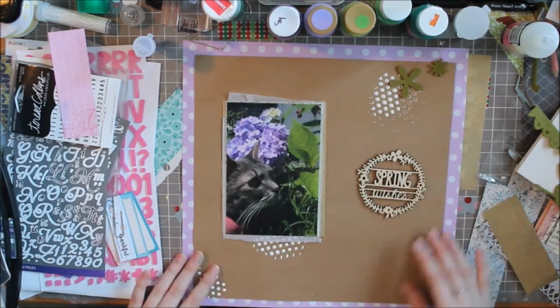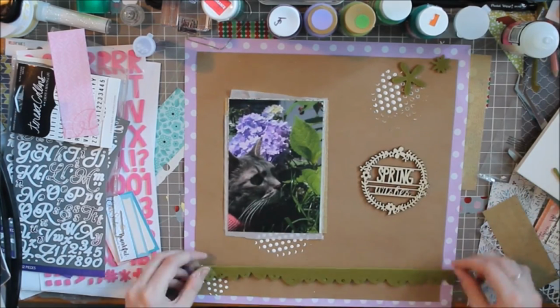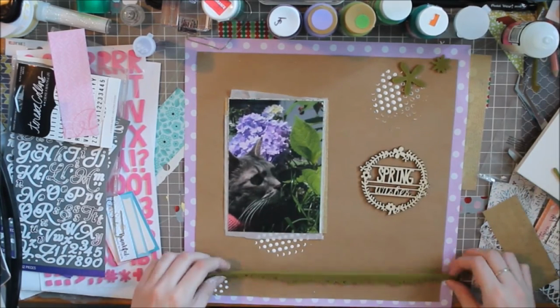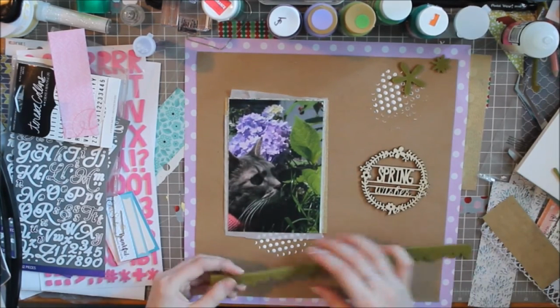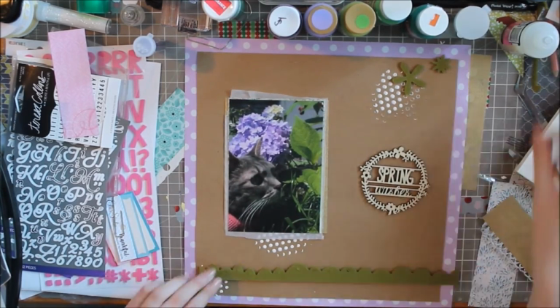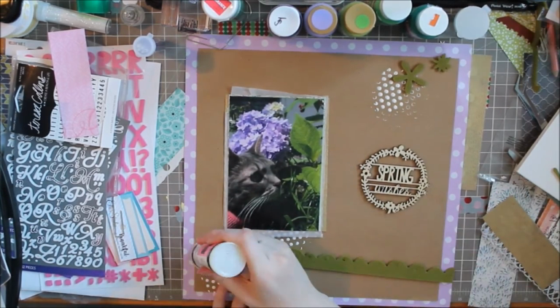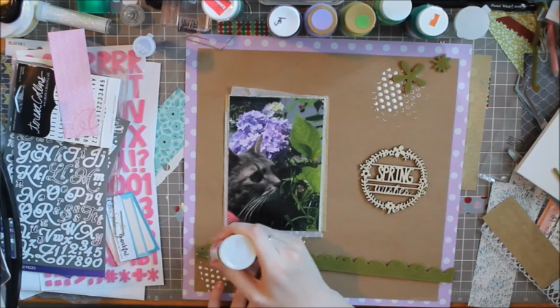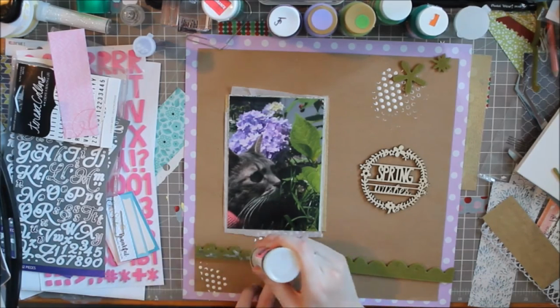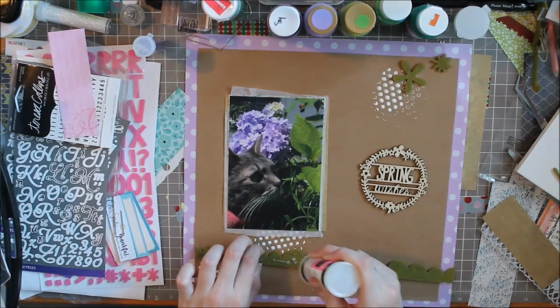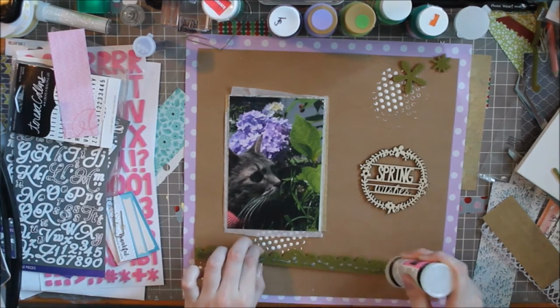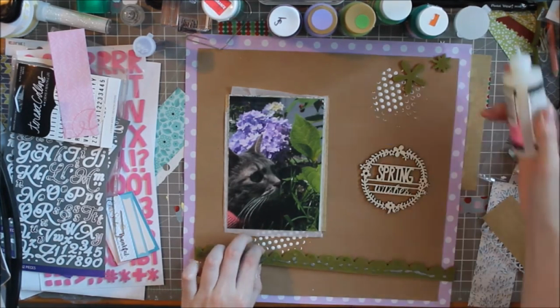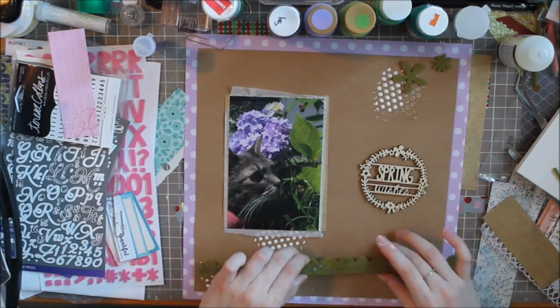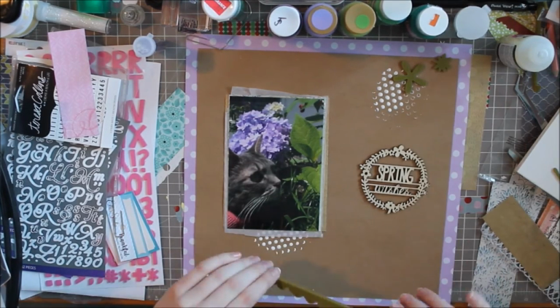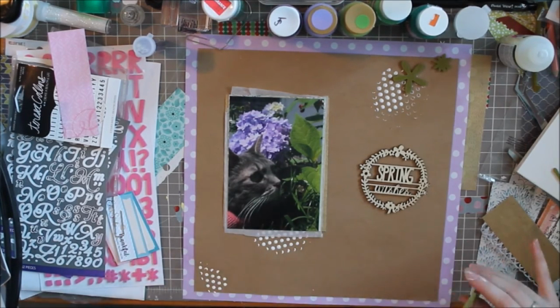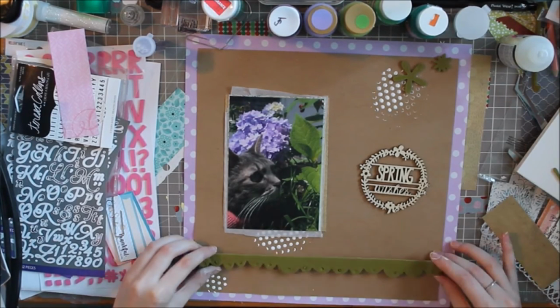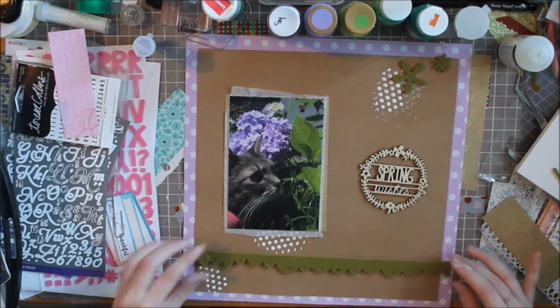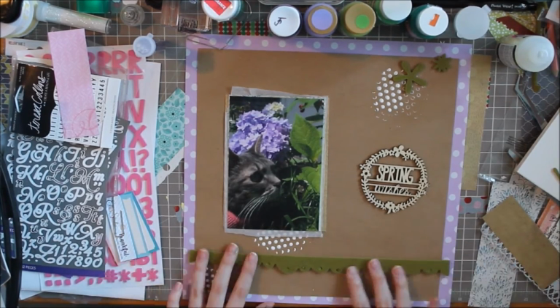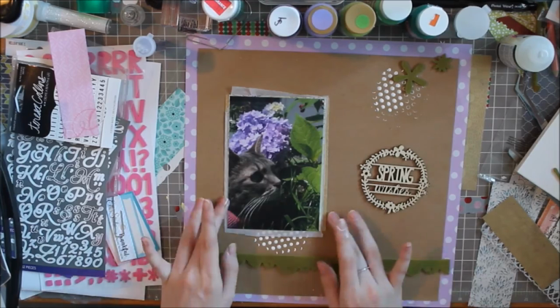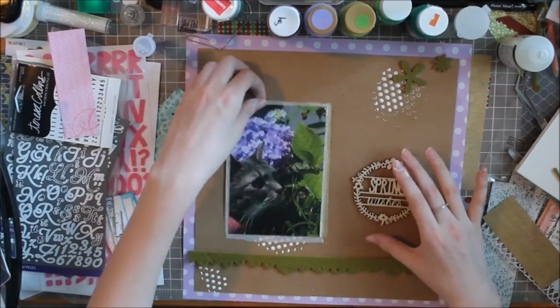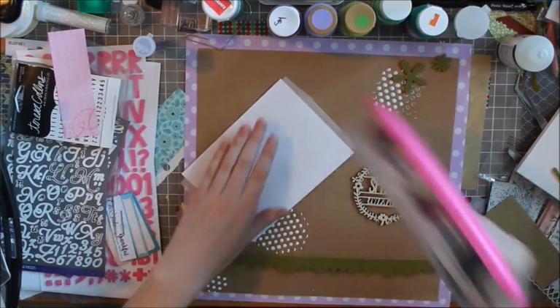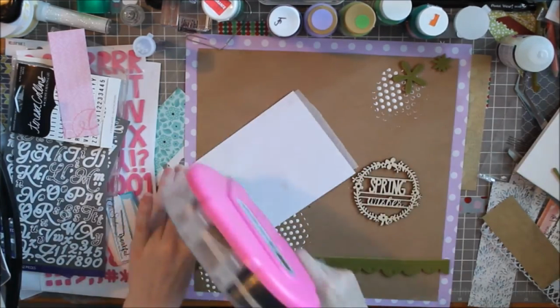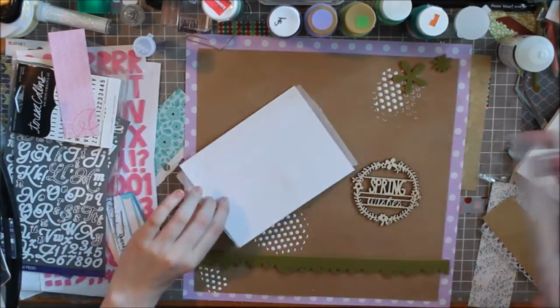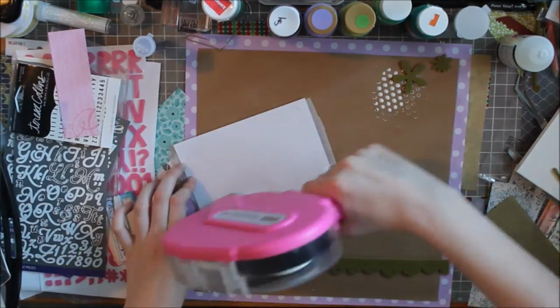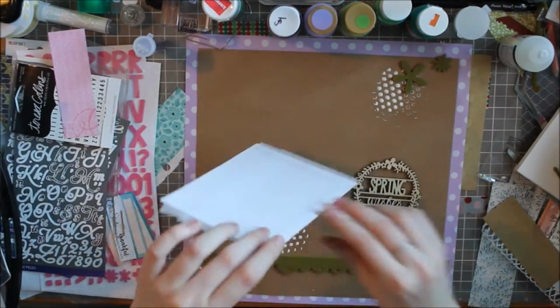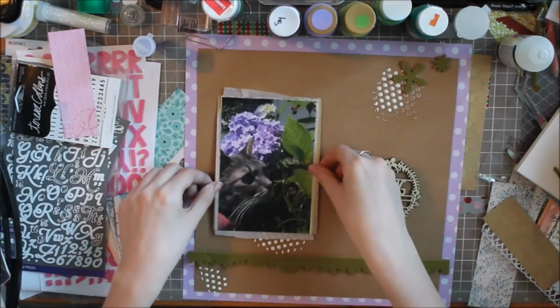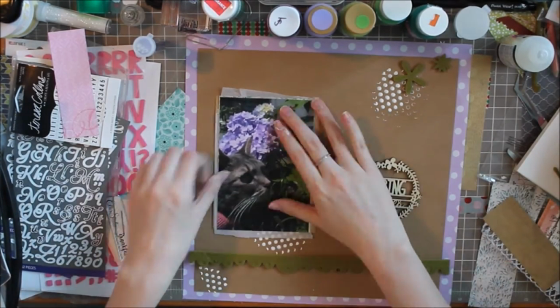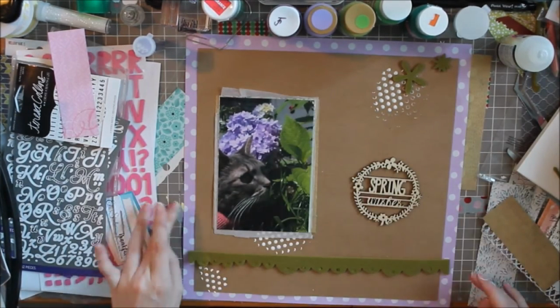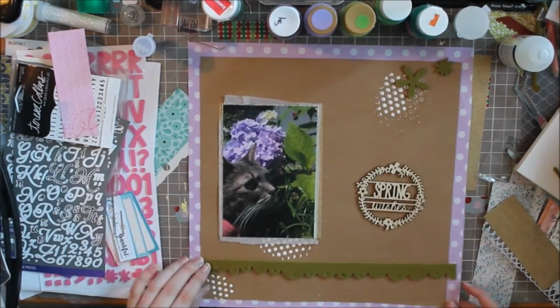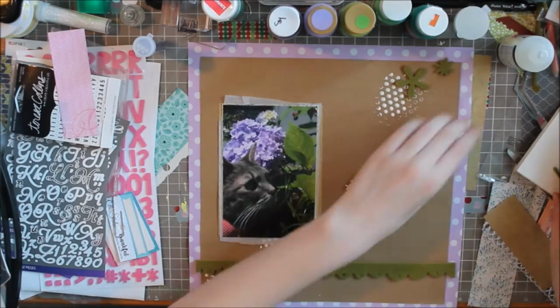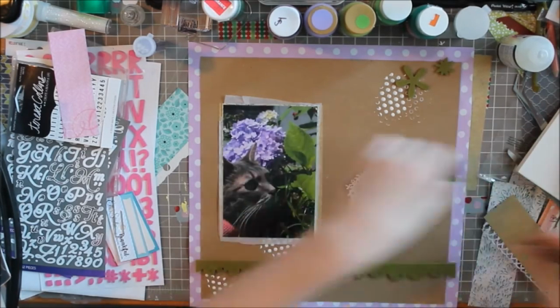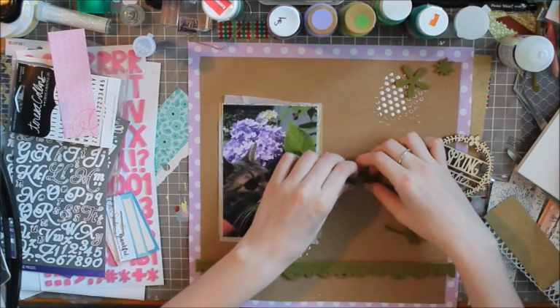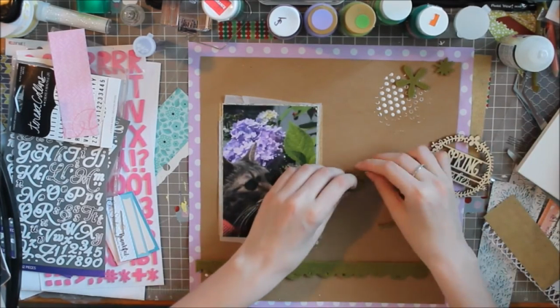I really like how the gems look. I don't have any enamel dots — I've never had any enamel dots. I don't know why. I have a lot of the gems and the pearls, but never enamel dots. But you live and you learn — gotta buy some of those.